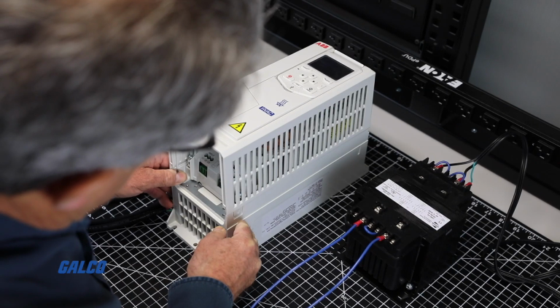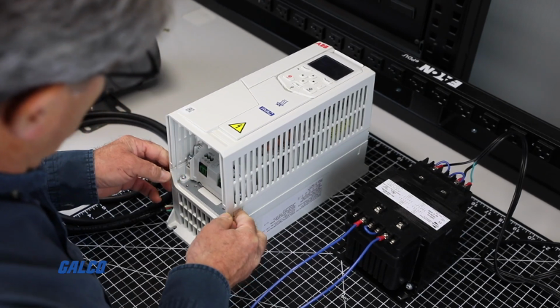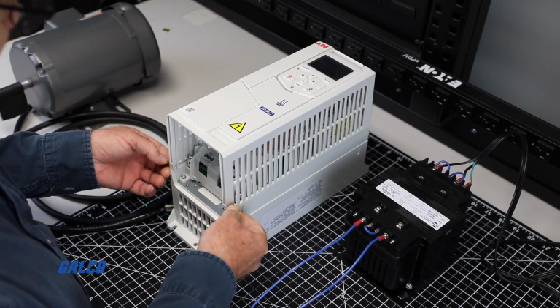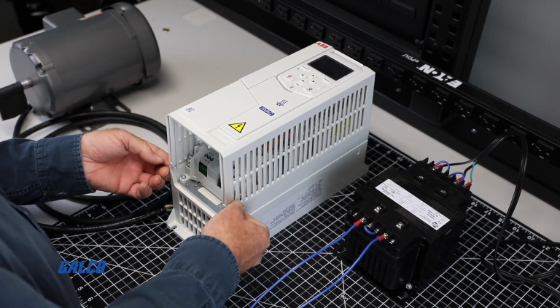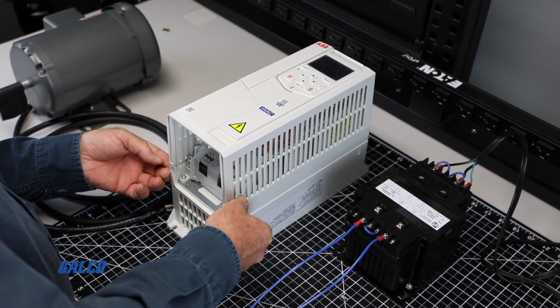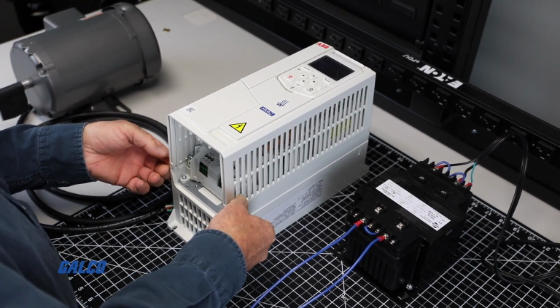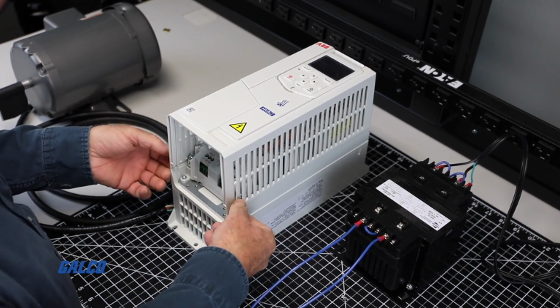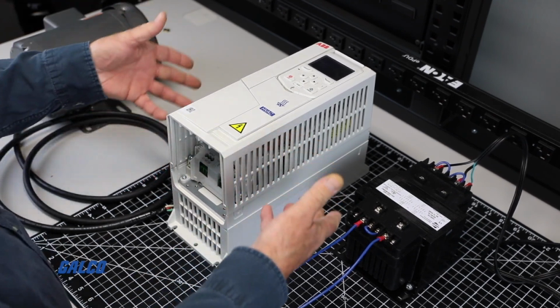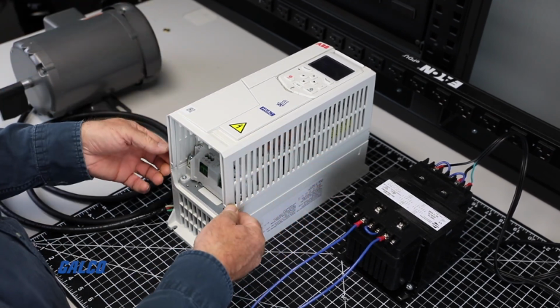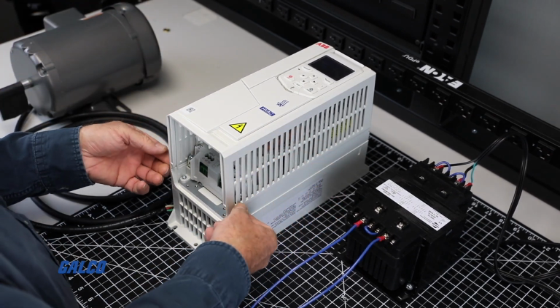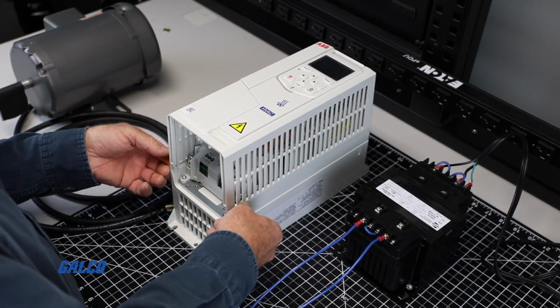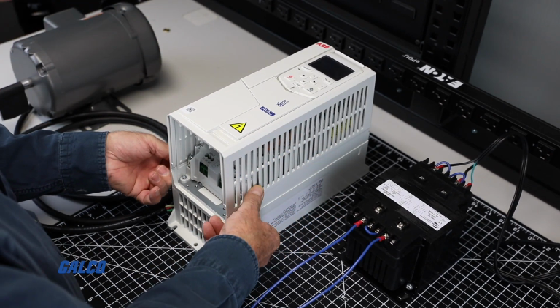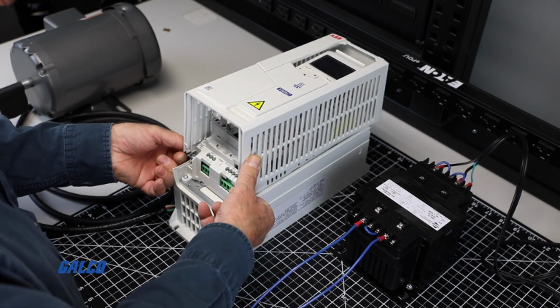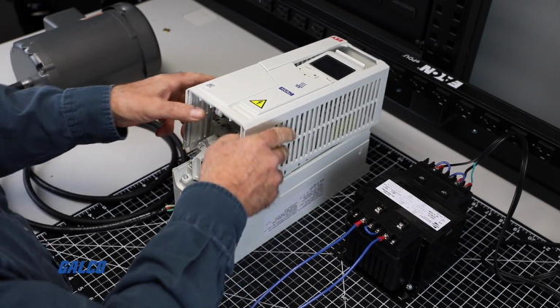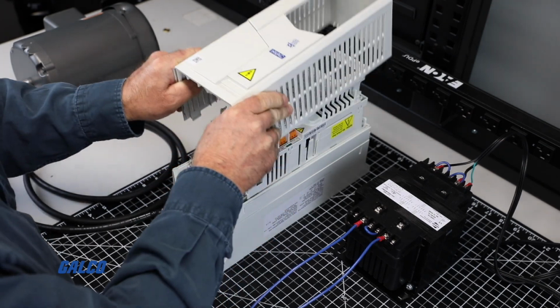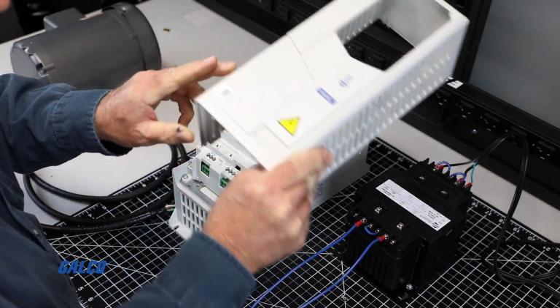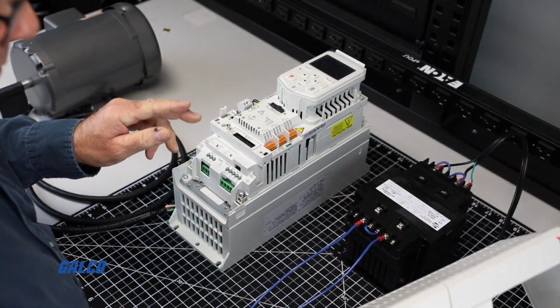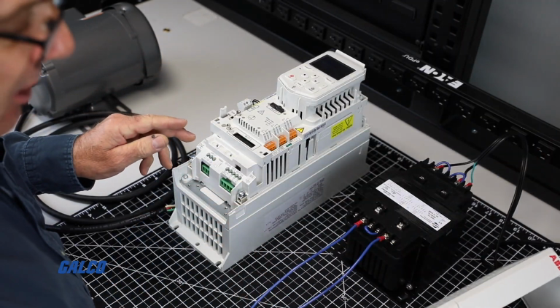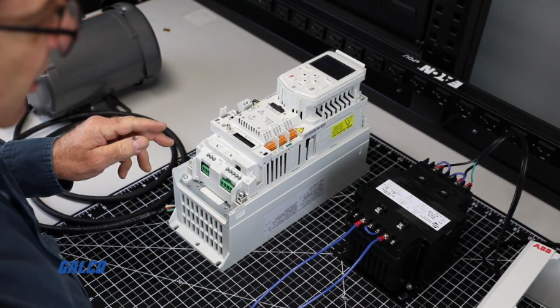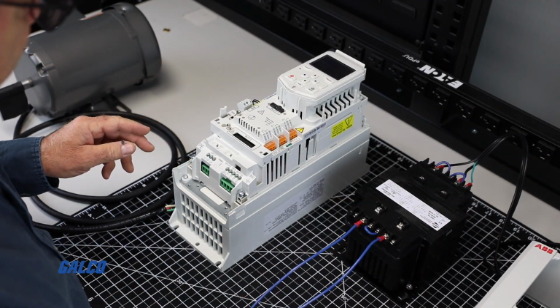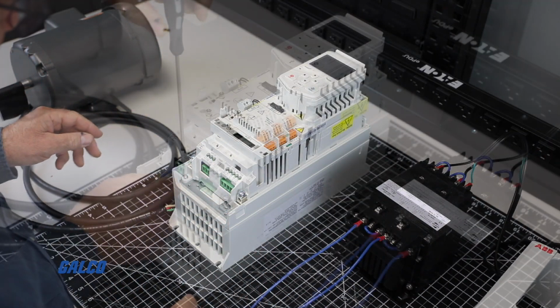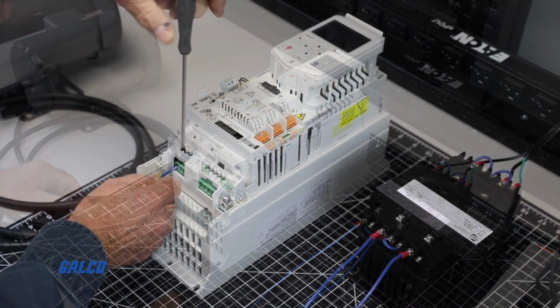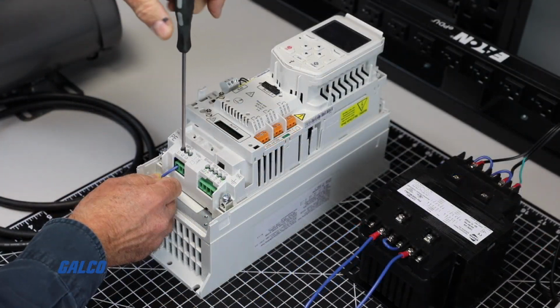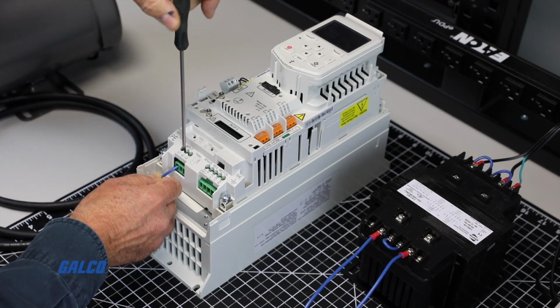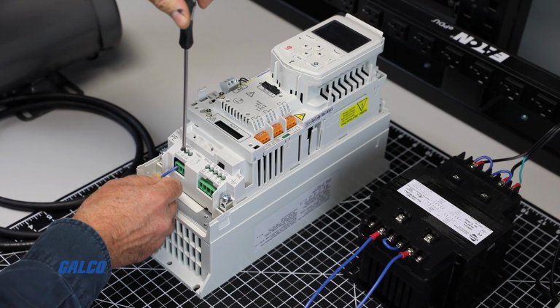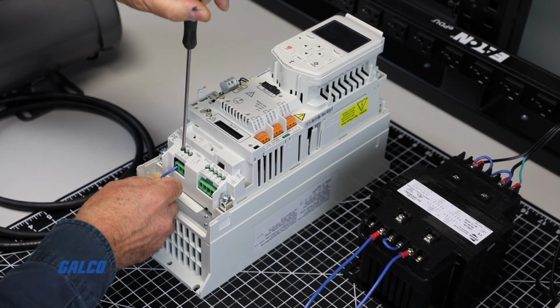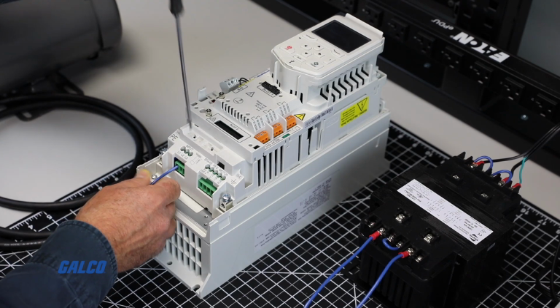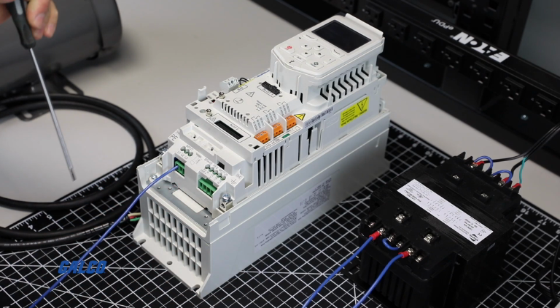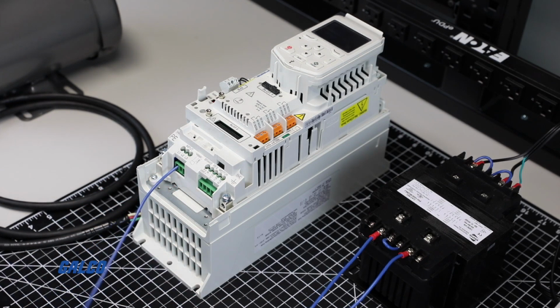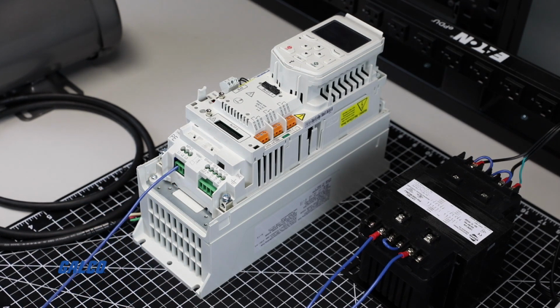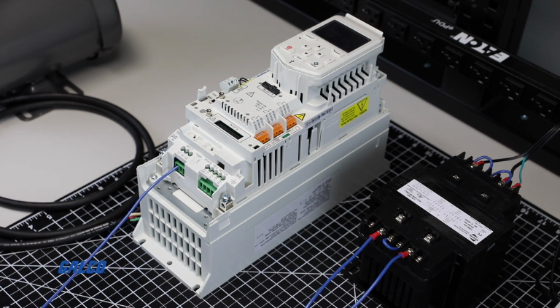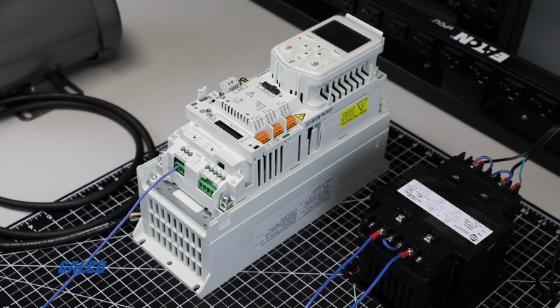The first step is to remove the cover of the drive so you can have access to the terminals. L1, L2, and L3 are the terminals for line power input.